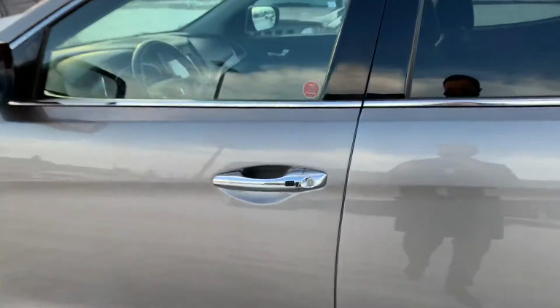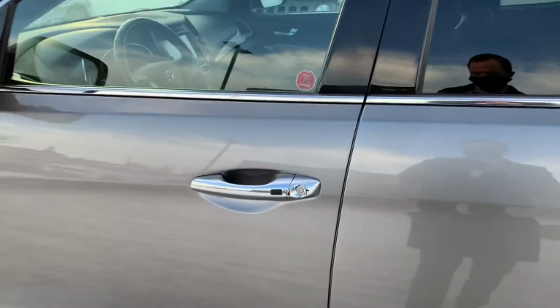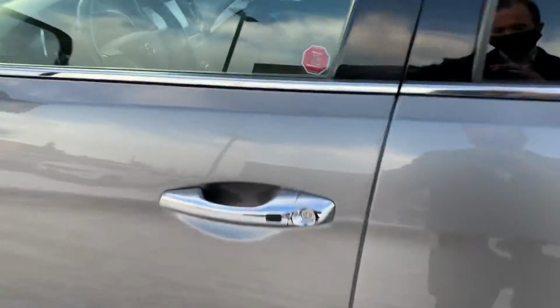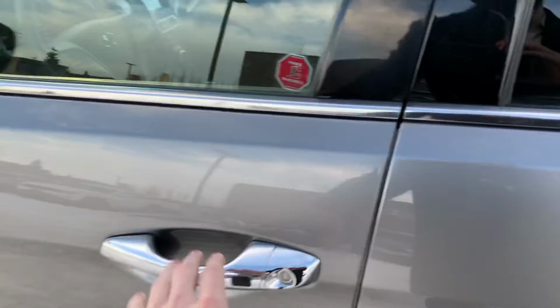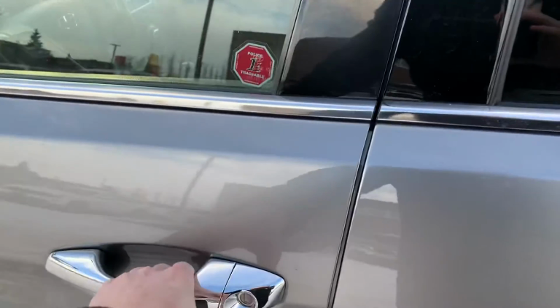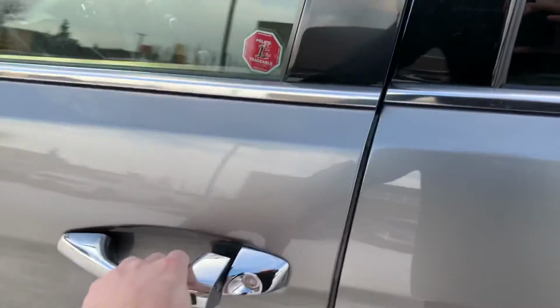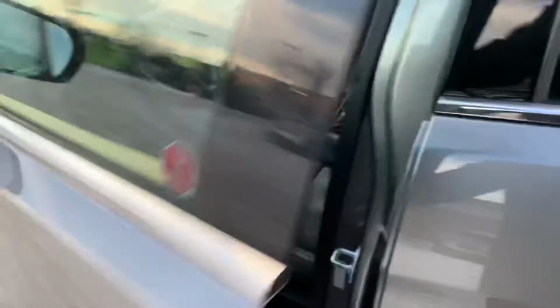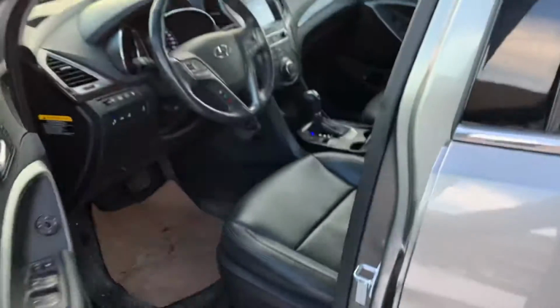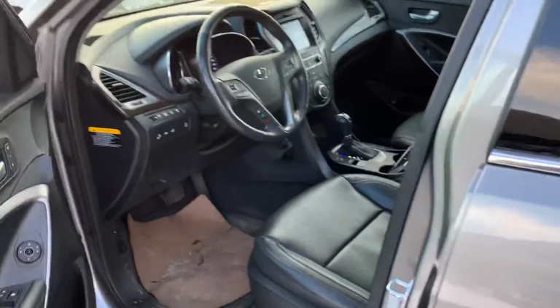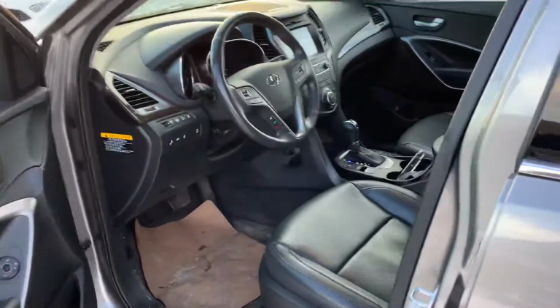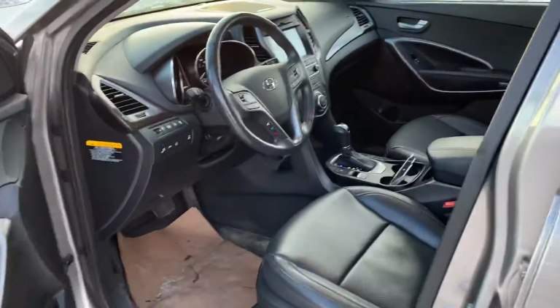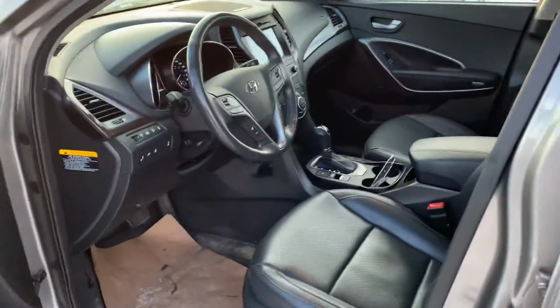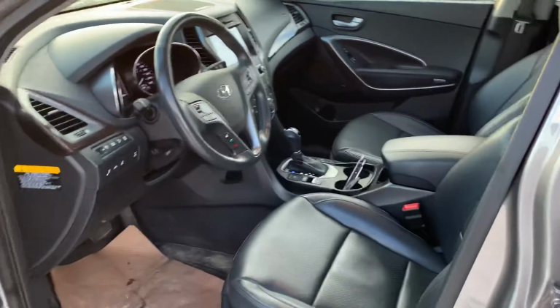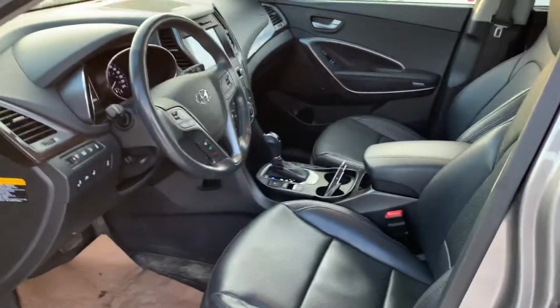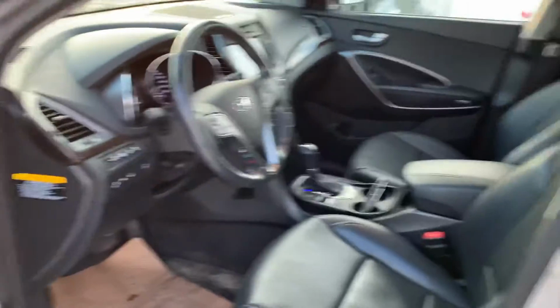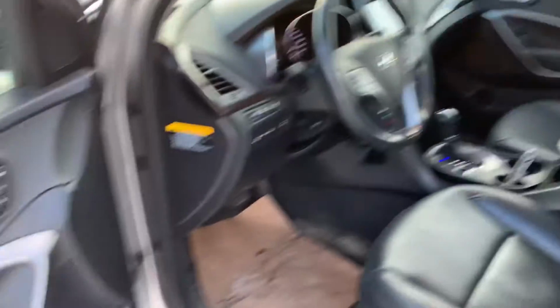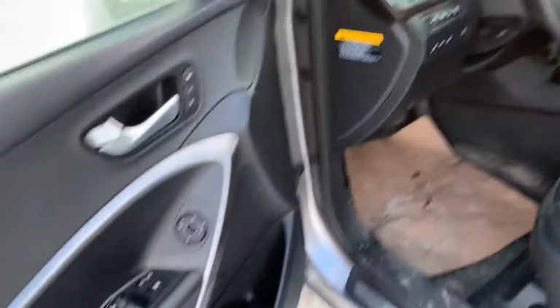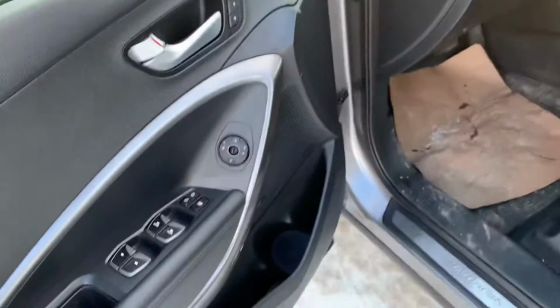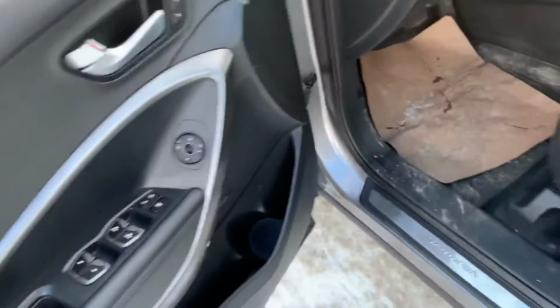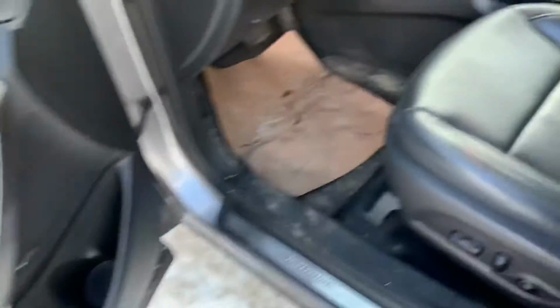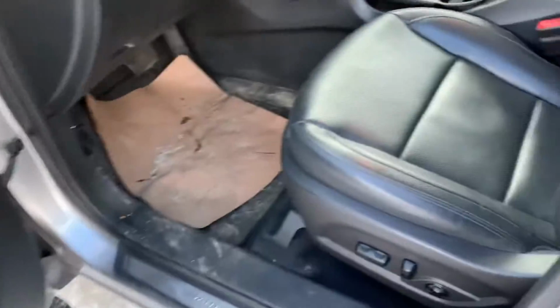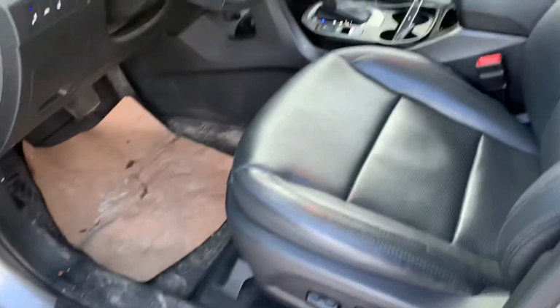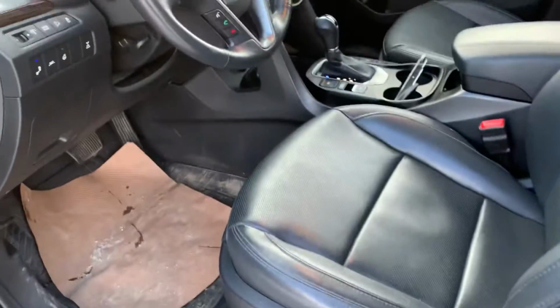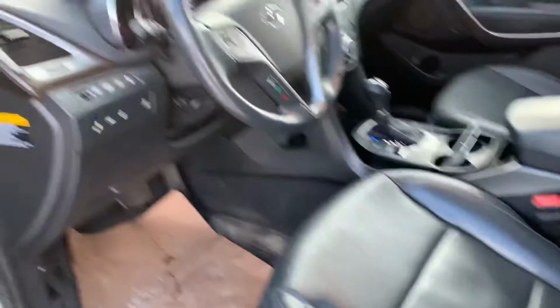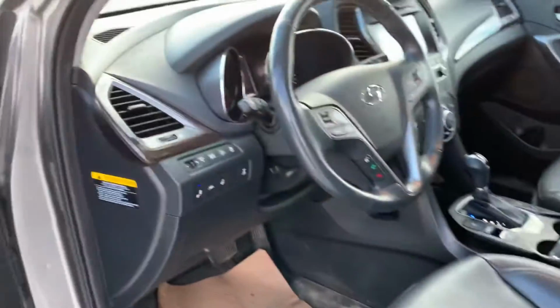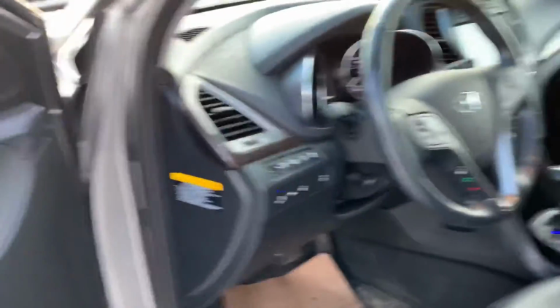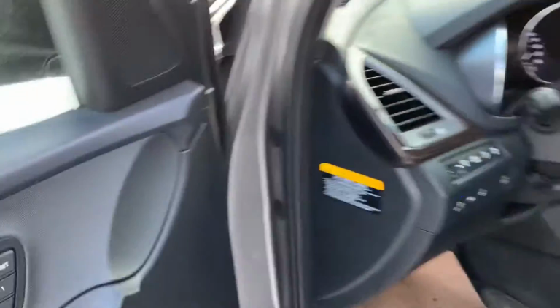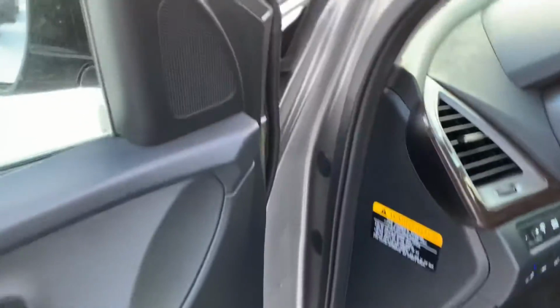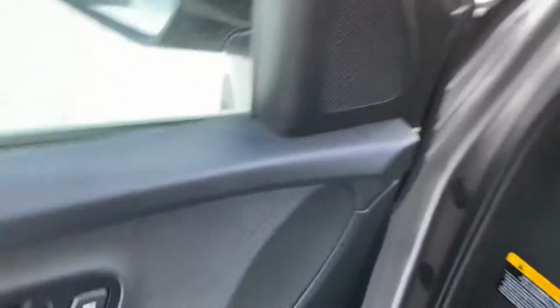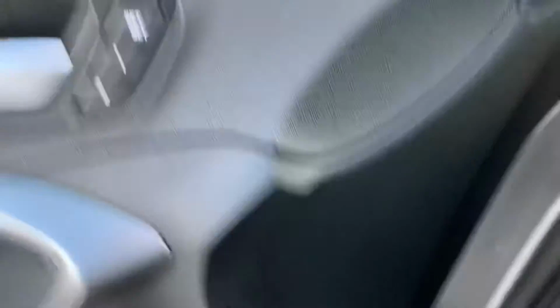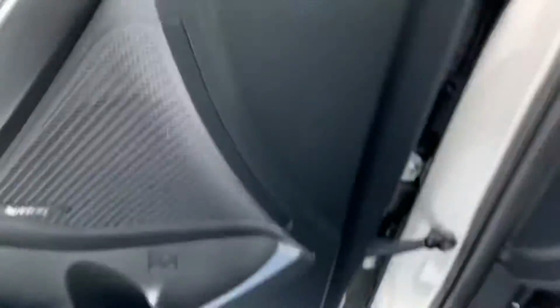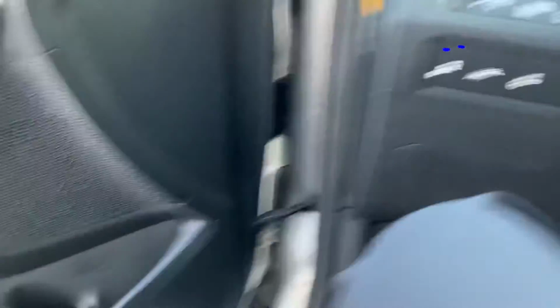Got the keyless entry, black leather interior, power locks, window seats, memory seating.